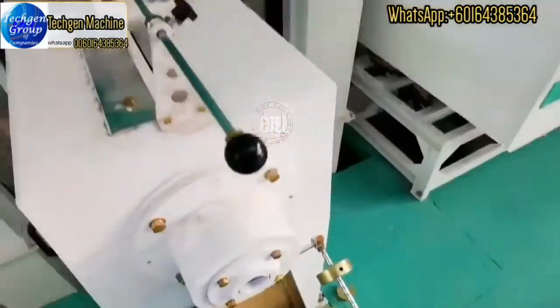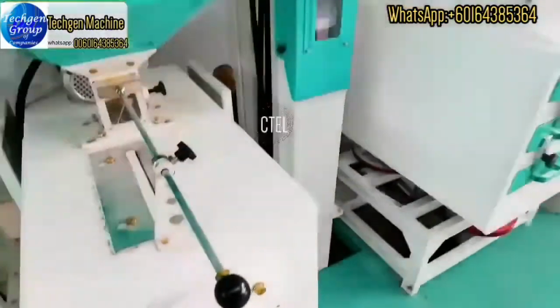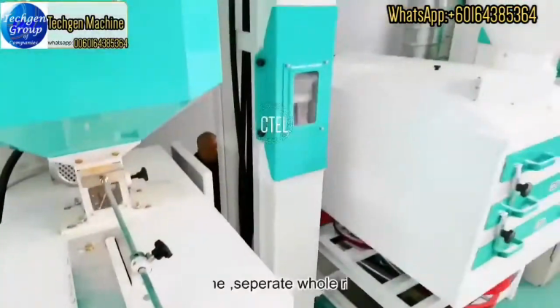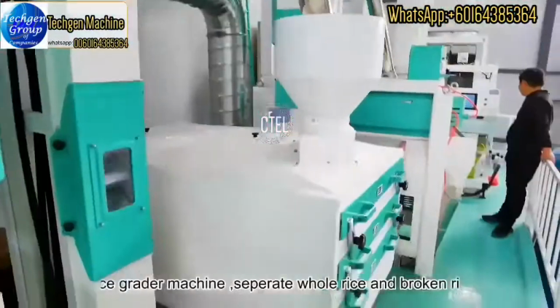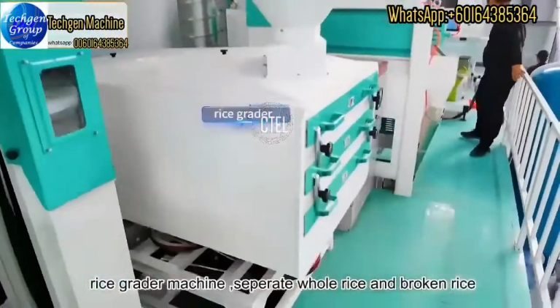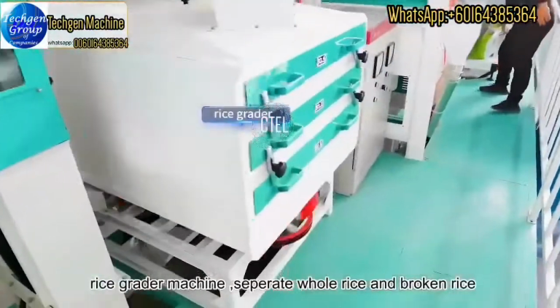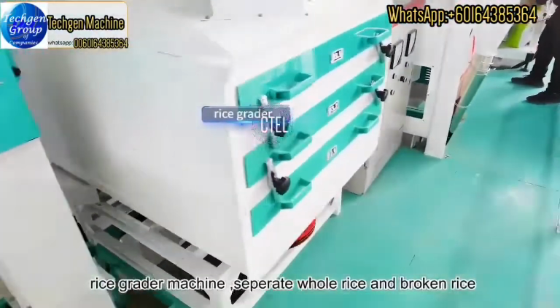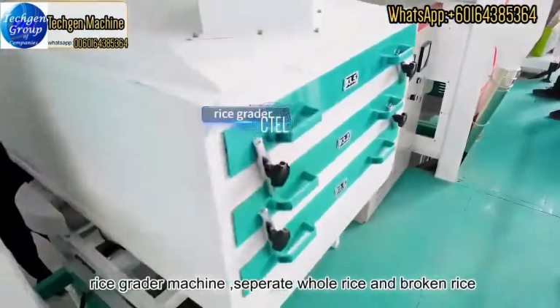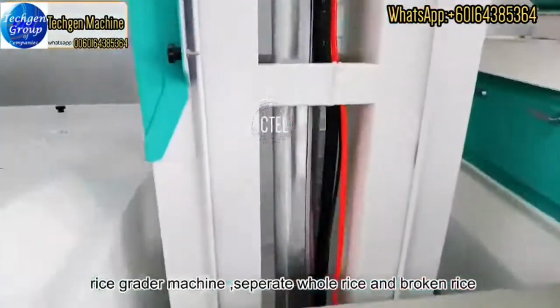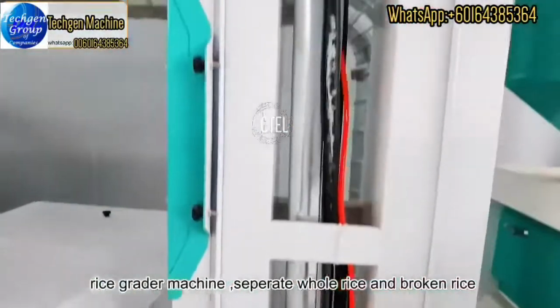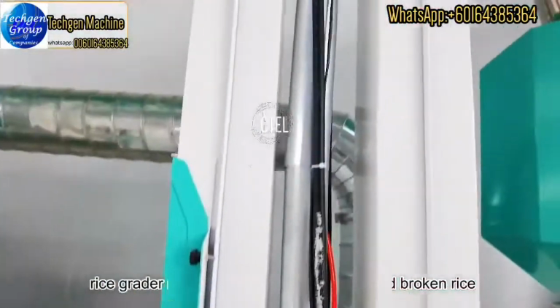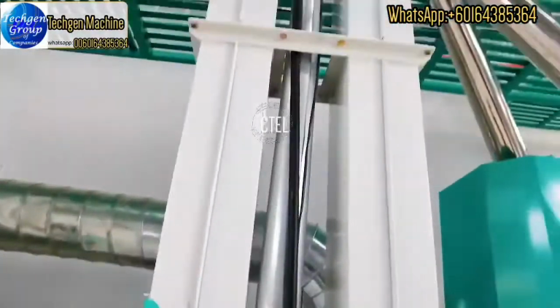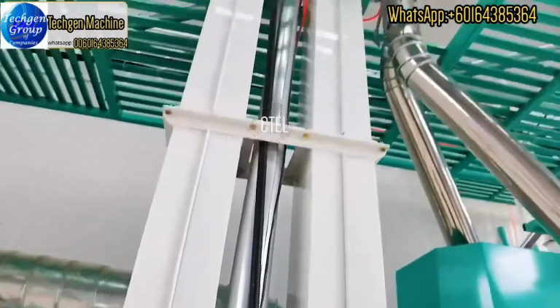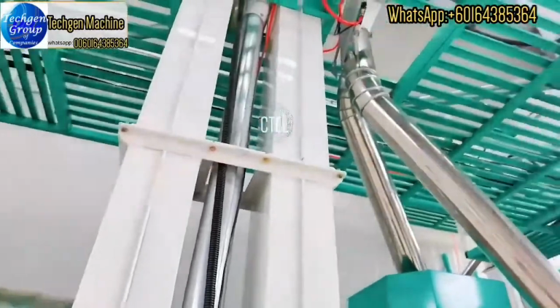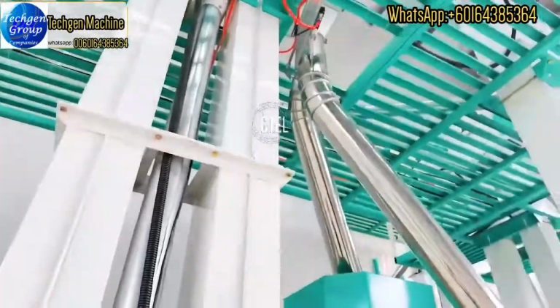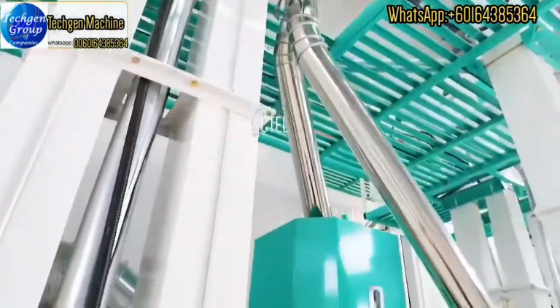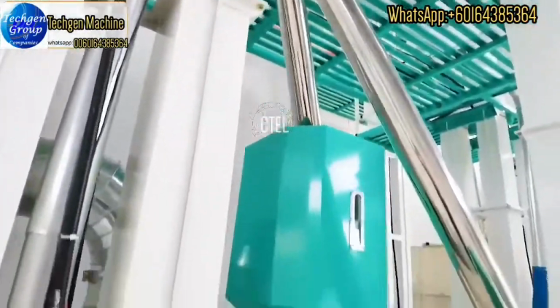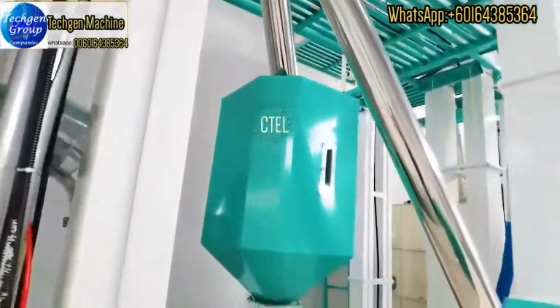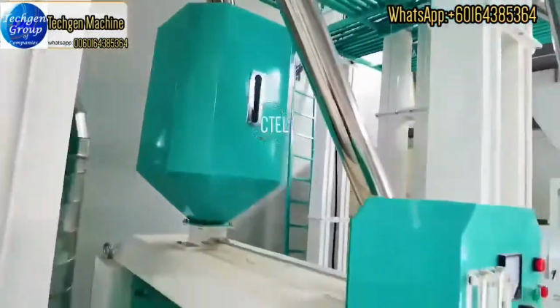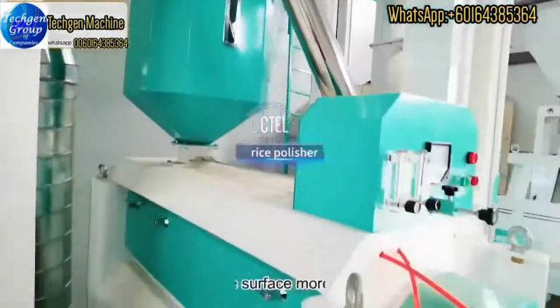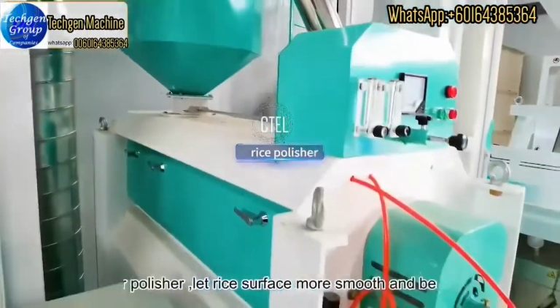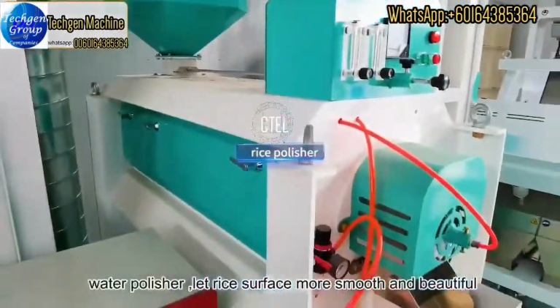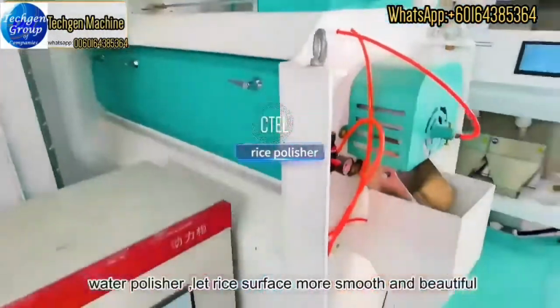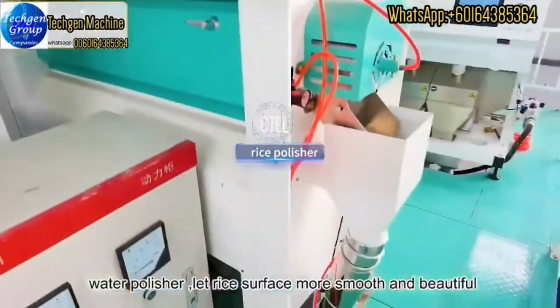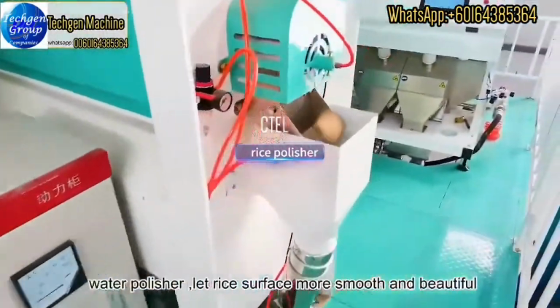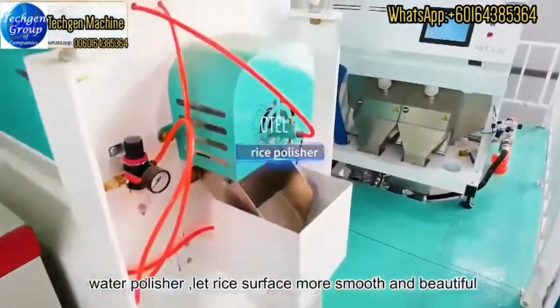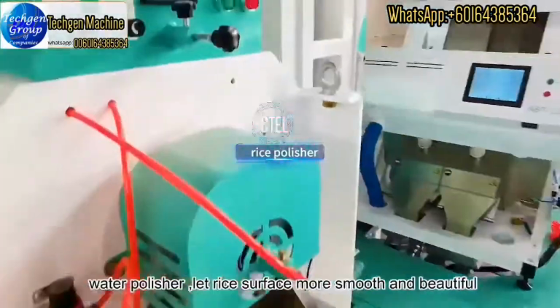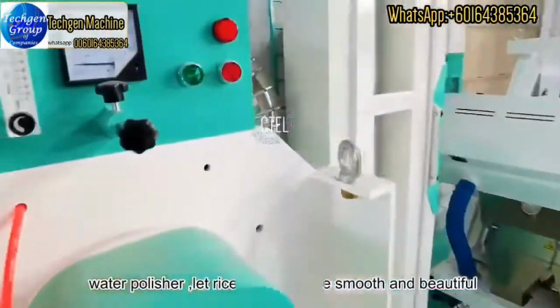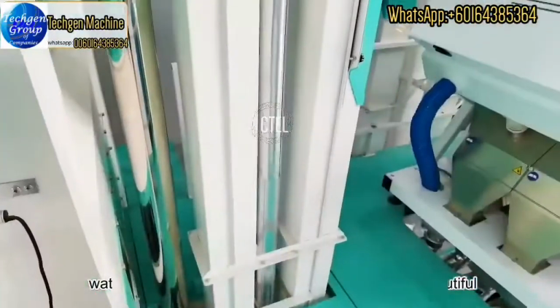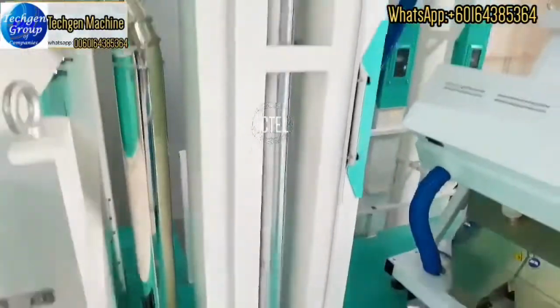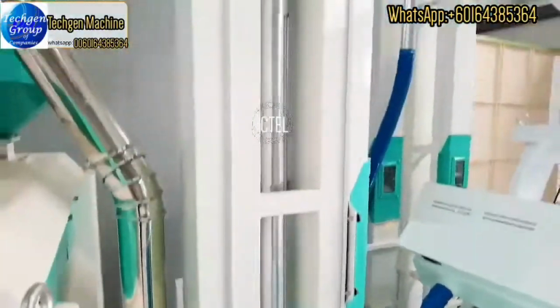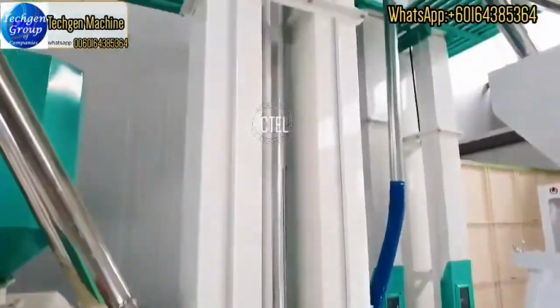Next is the rice grader machine, which can separate whole rice from broken rice. And this is the rice polishing machine, which can make the rice surface smoother.